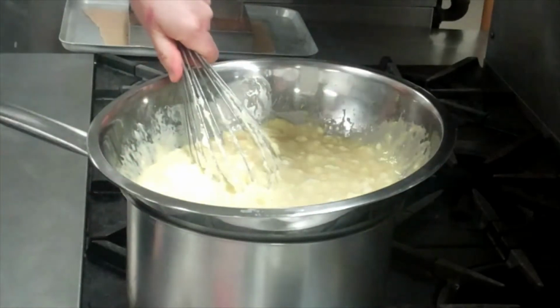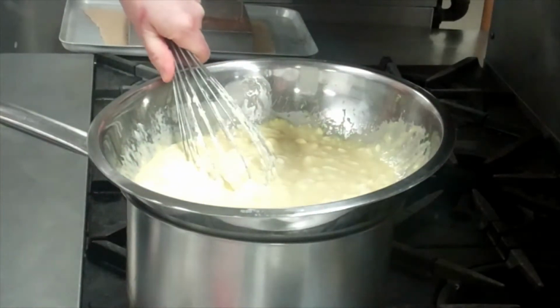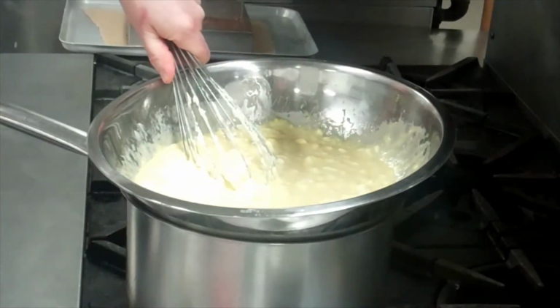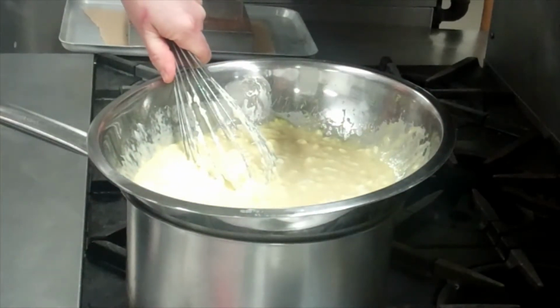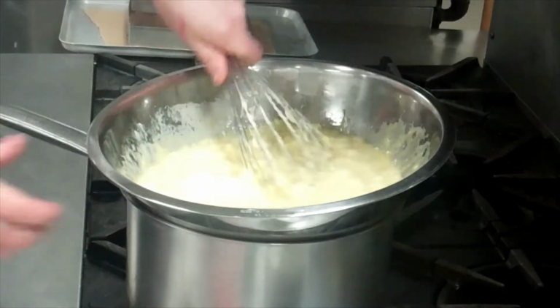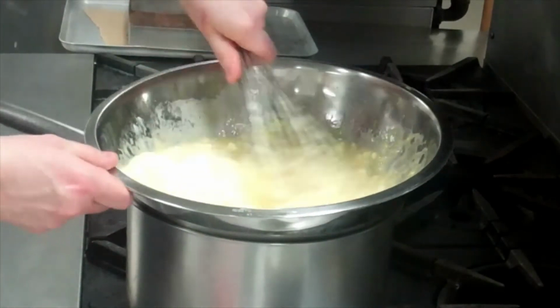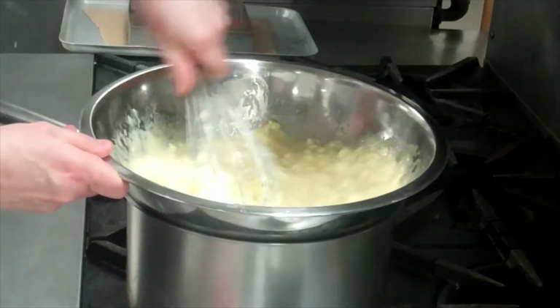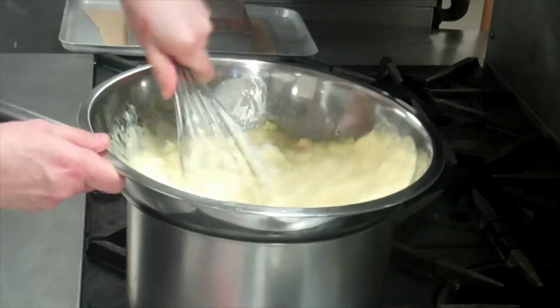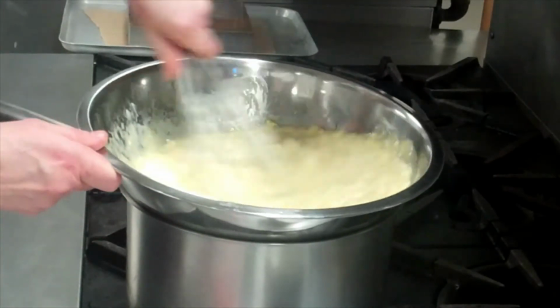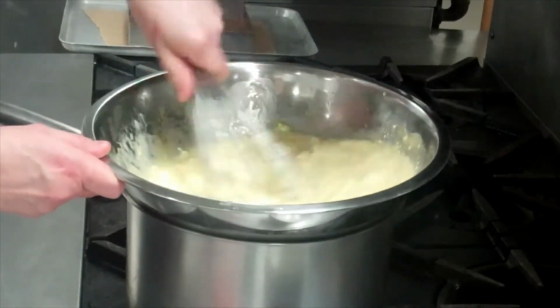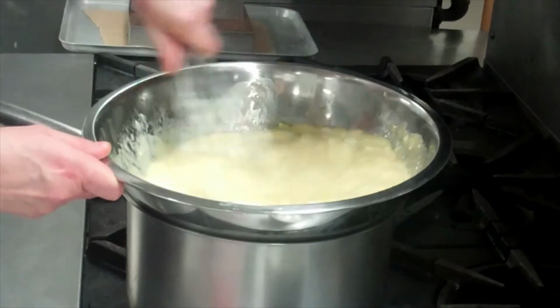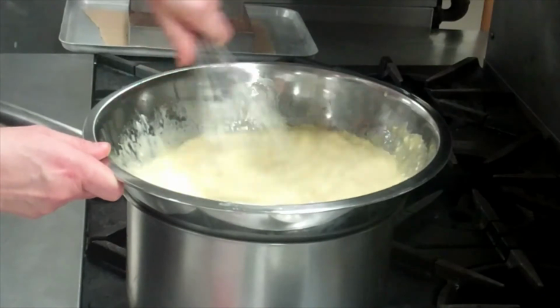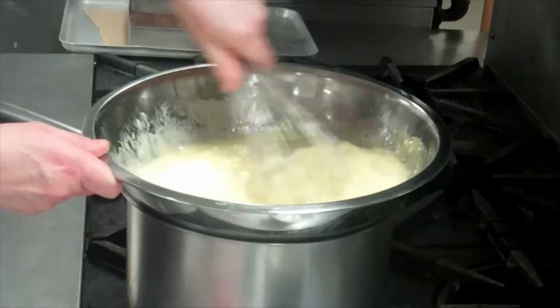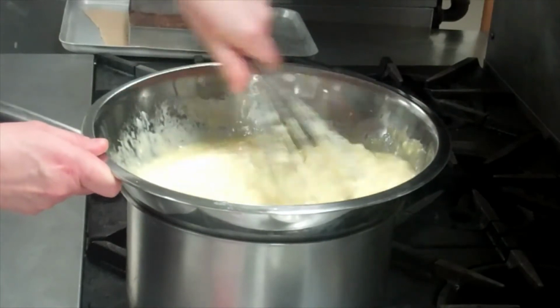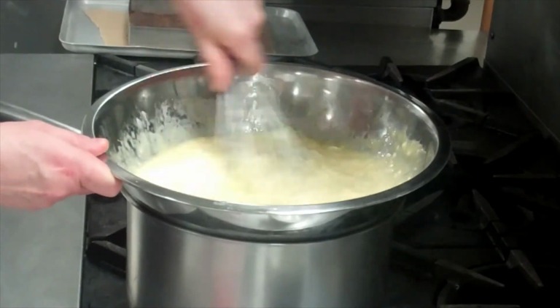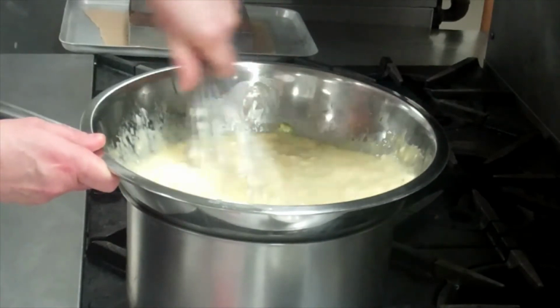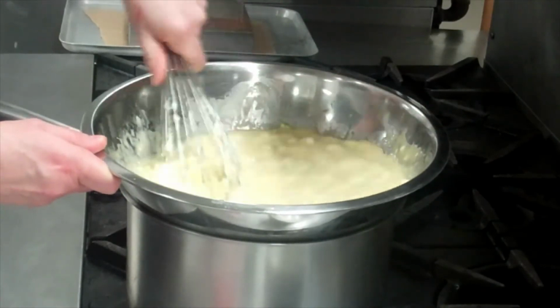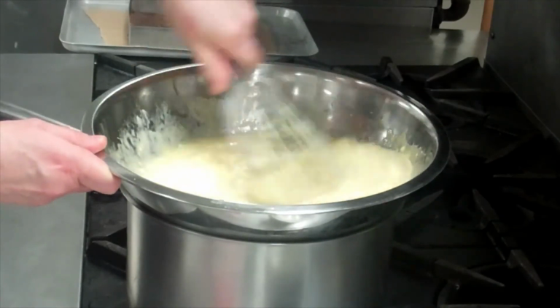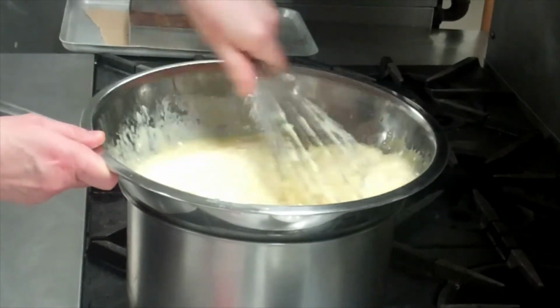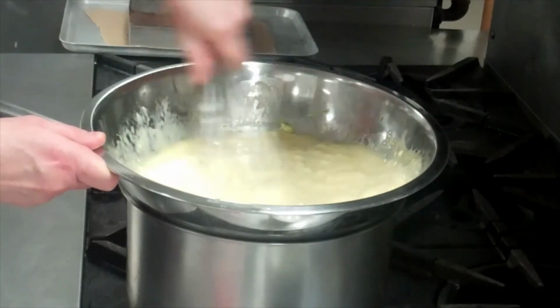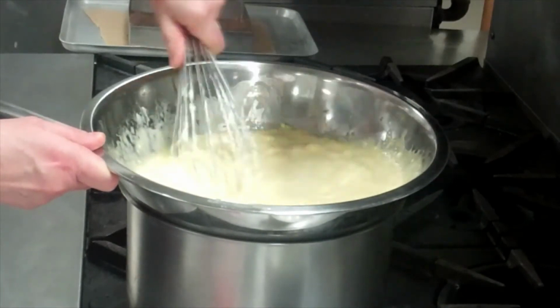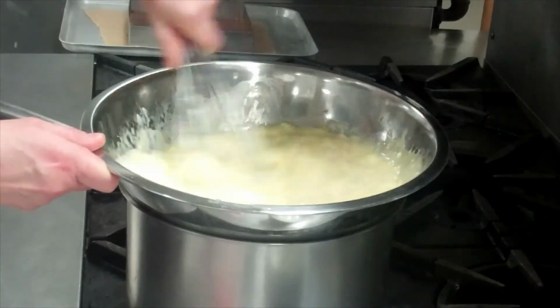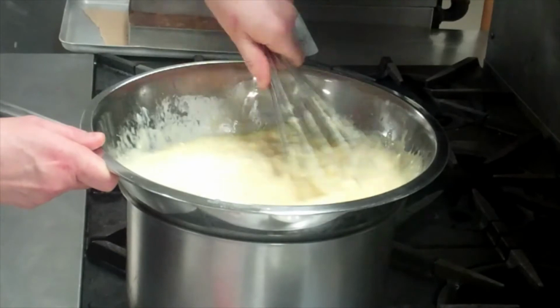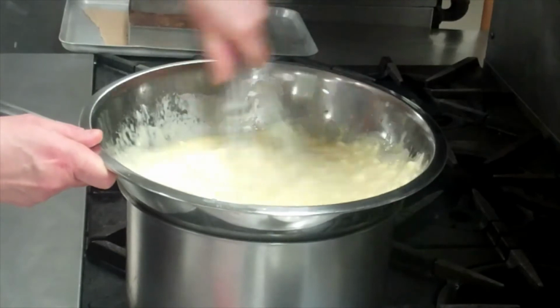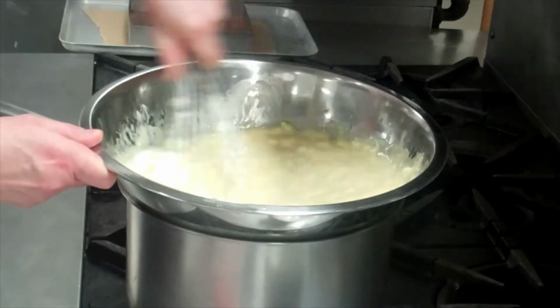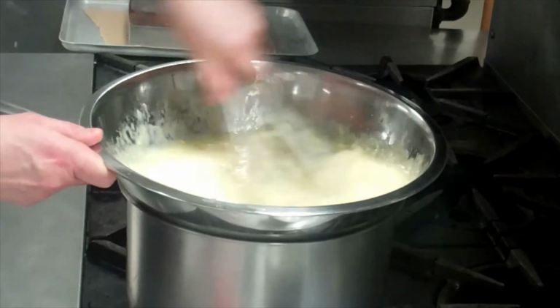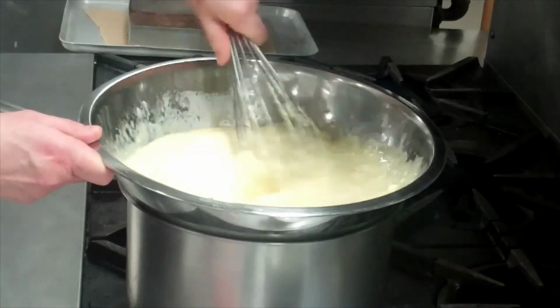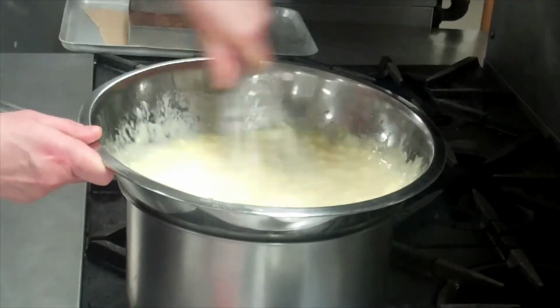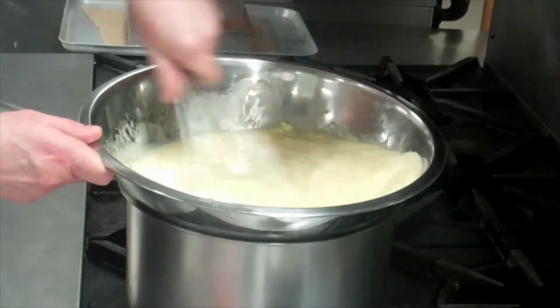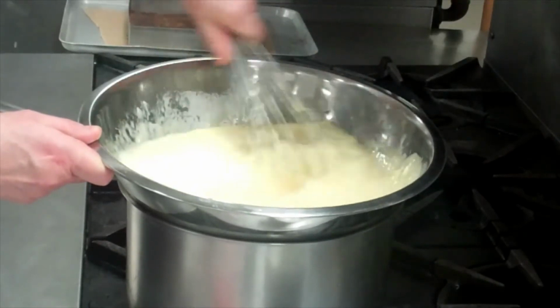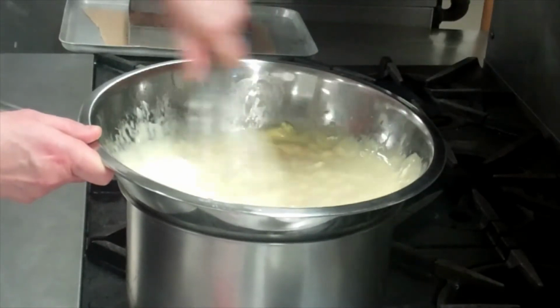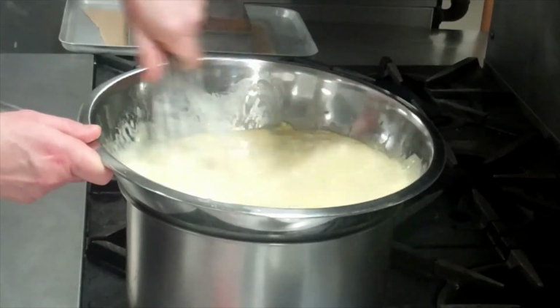The difference between this cheesecake and the set cheesecake I have in another video is that this one is cooked au bain-marie. It contains eggs, so it's high risk, and it needs to be cooked above 82 degrees.